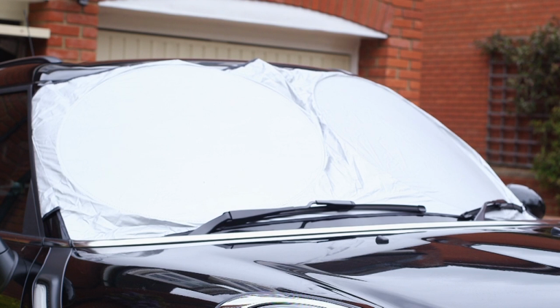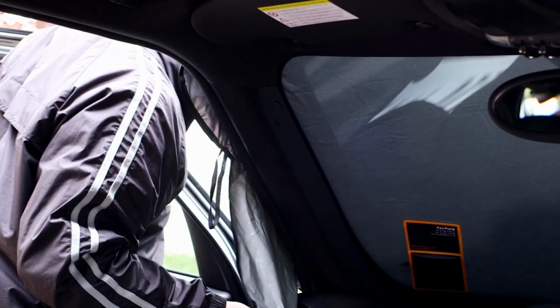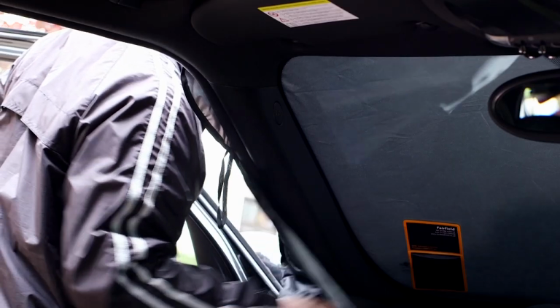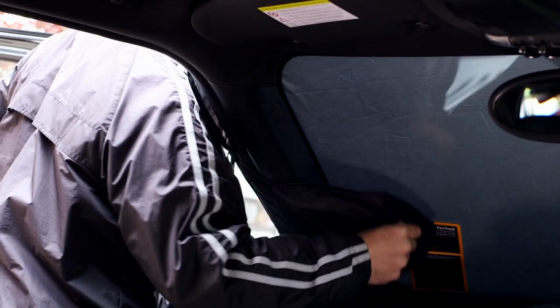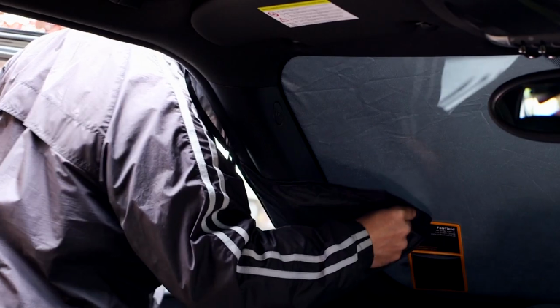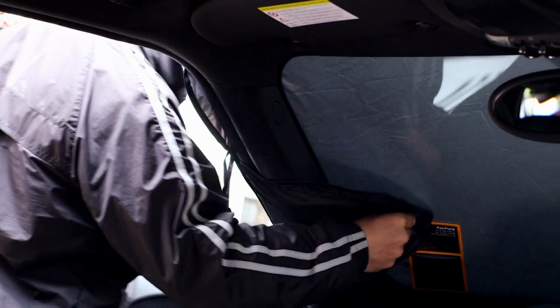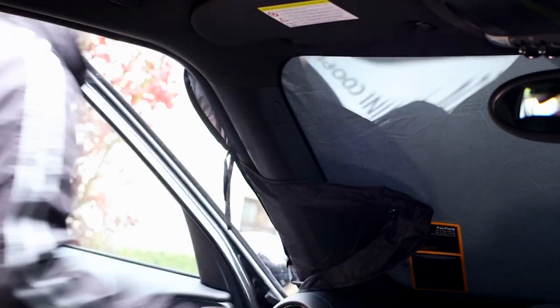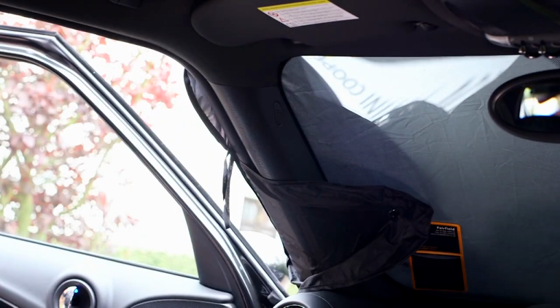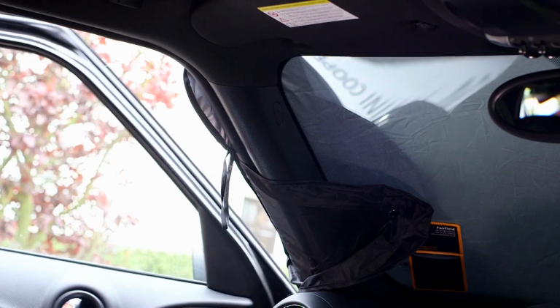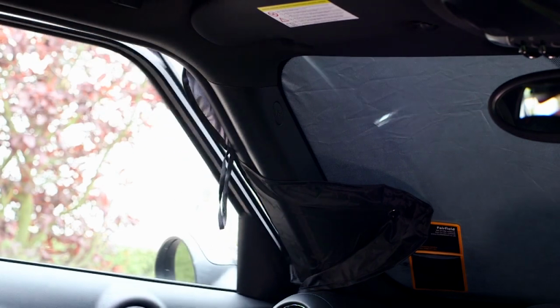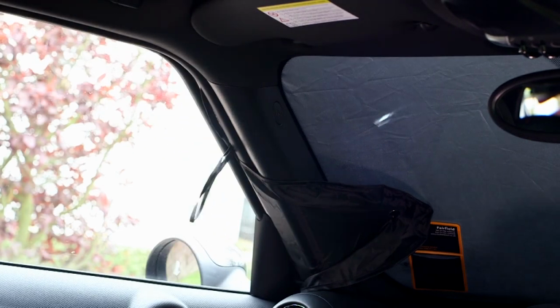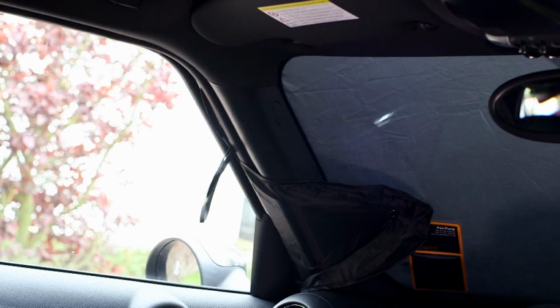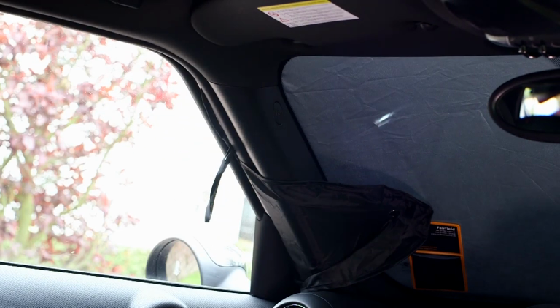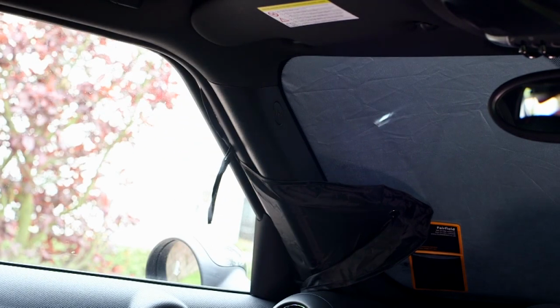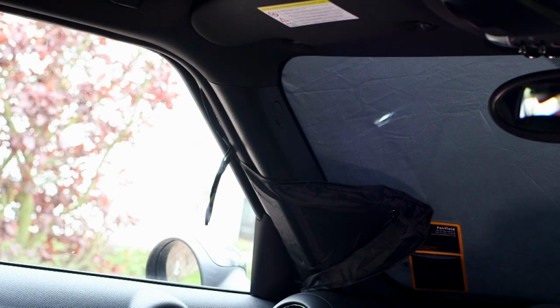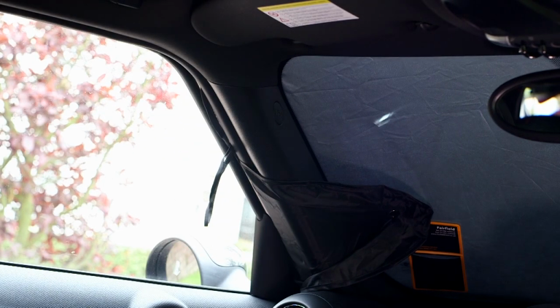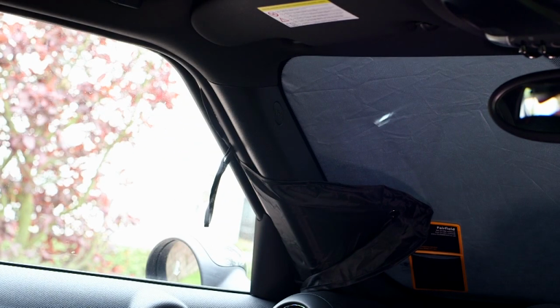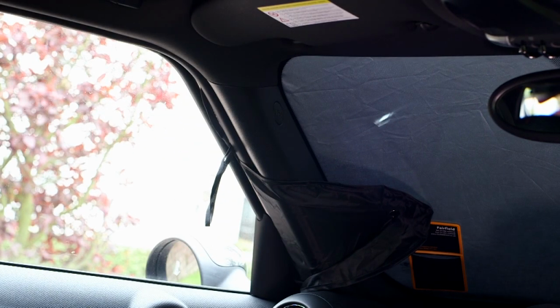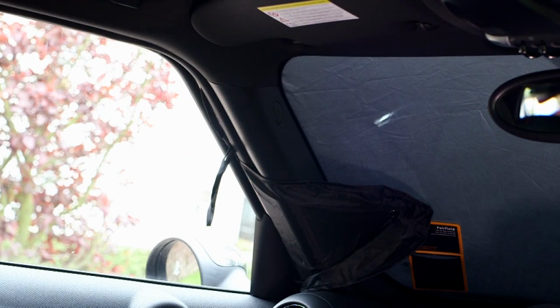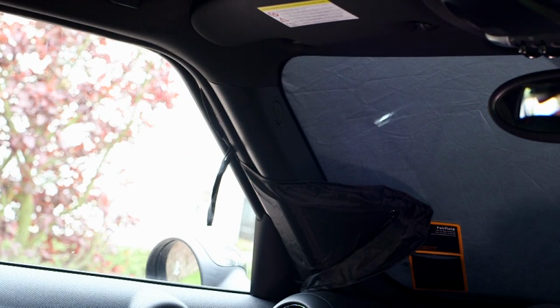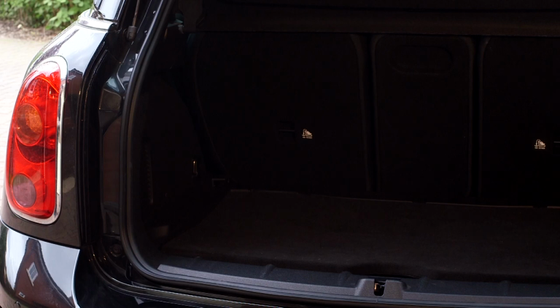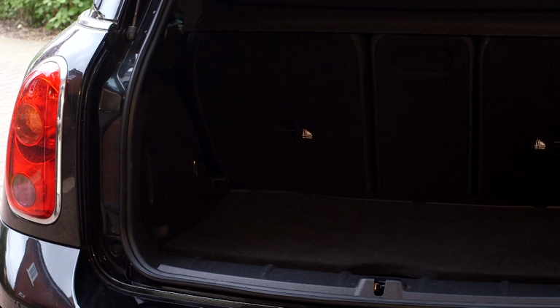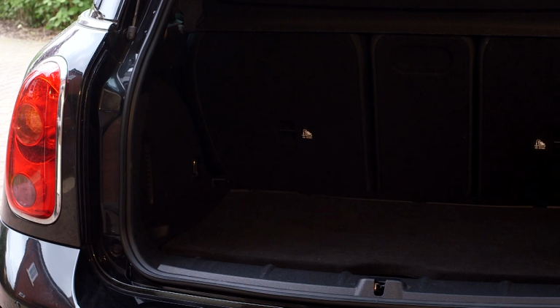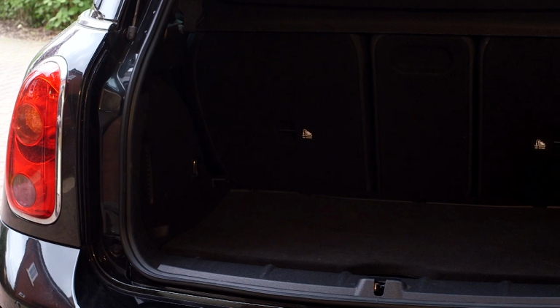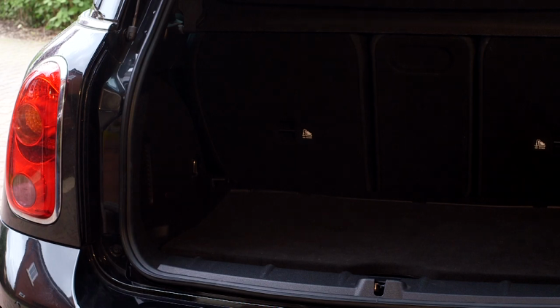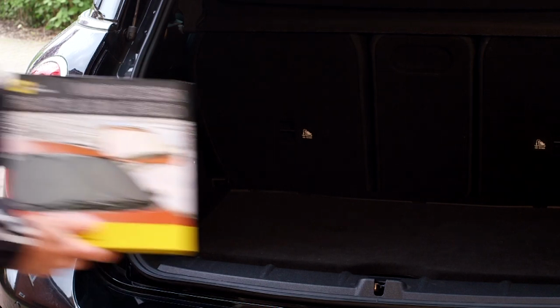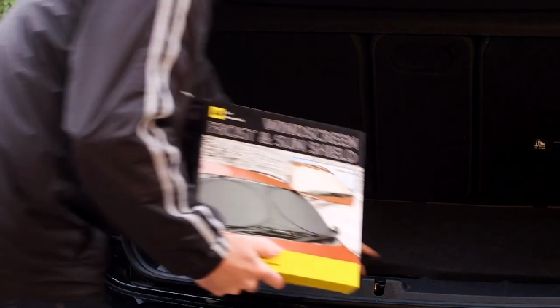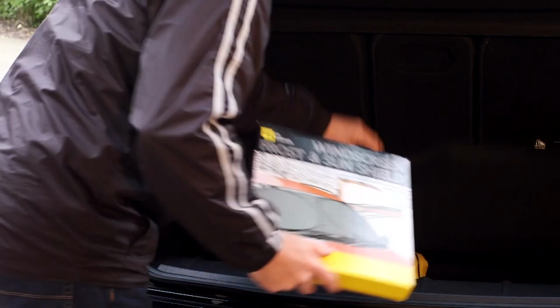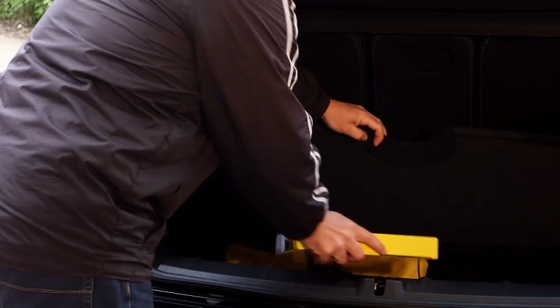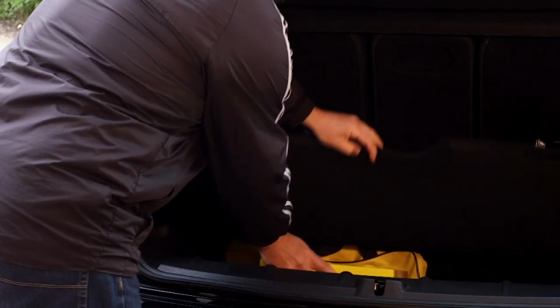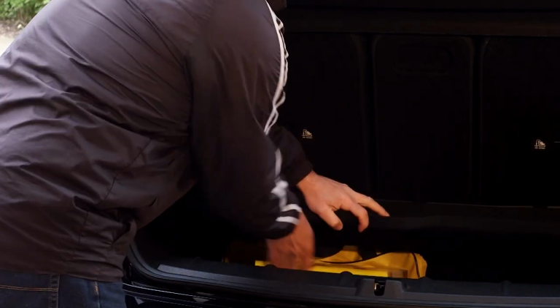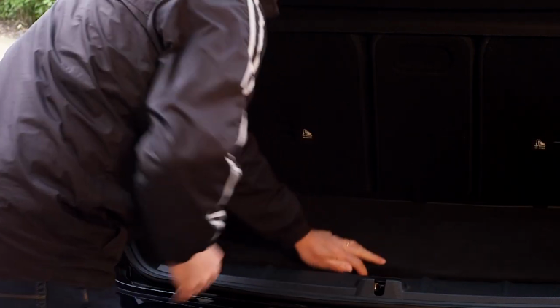Then use the suction caps to hold the windscreen shield in place on the inside of the windscreen, ensuring that the ears are tucked into the front doors. This durable shade folds neatly away and can be easily stored in the car until you need it next.